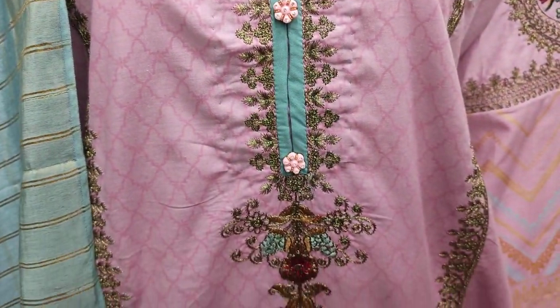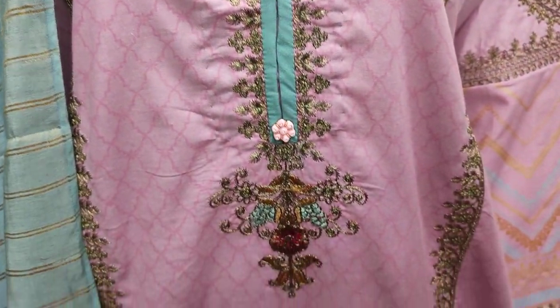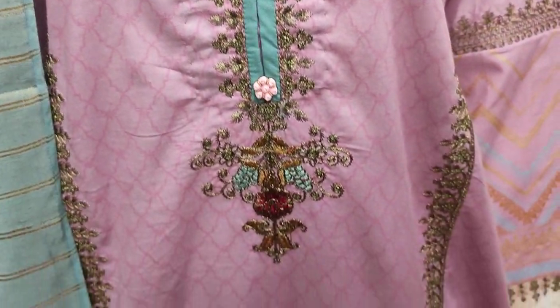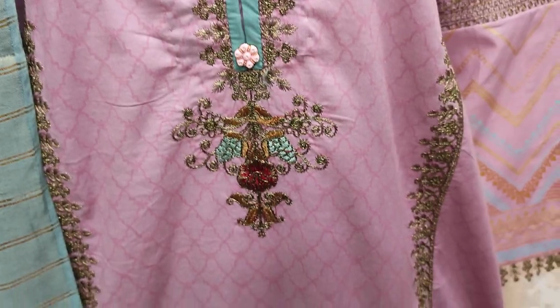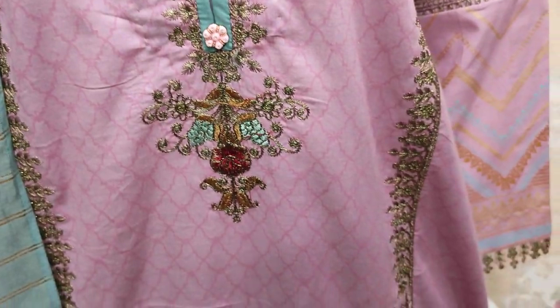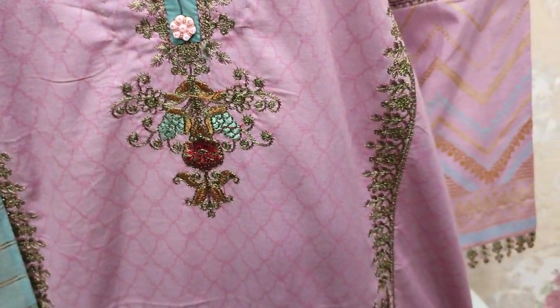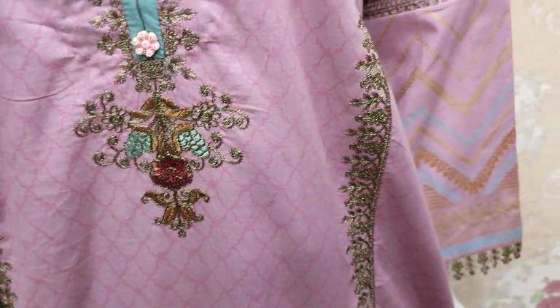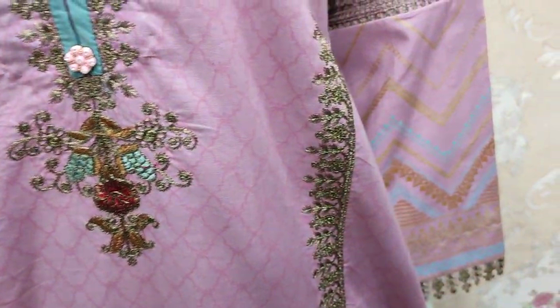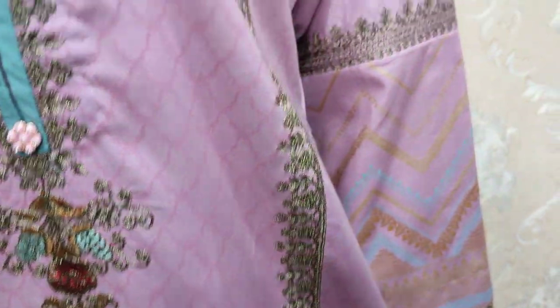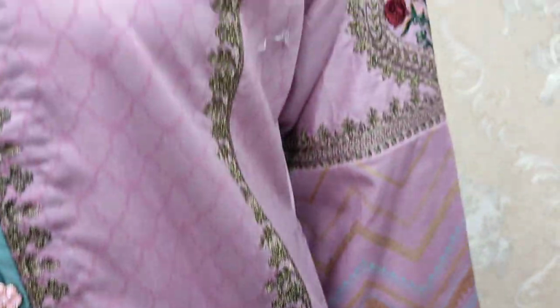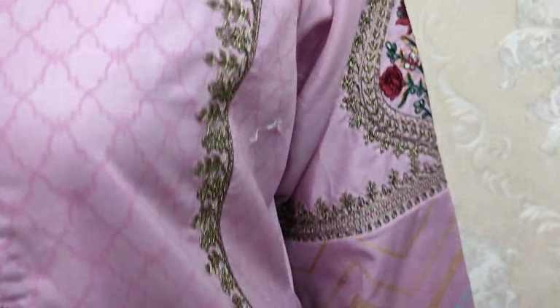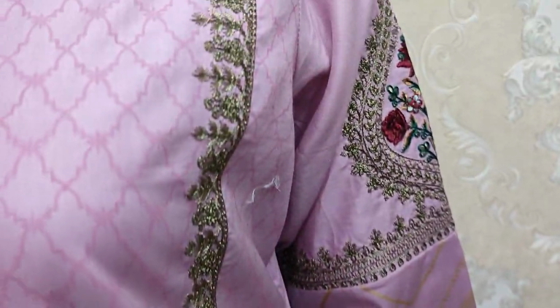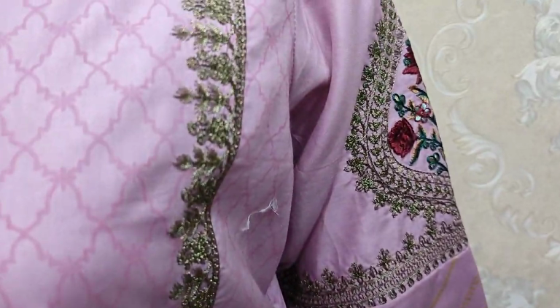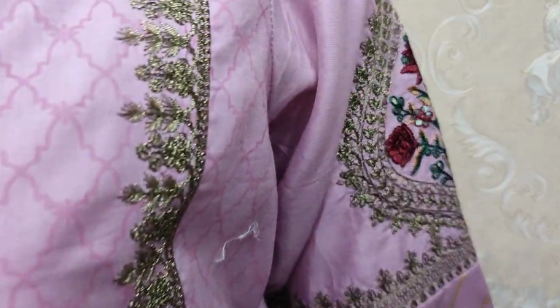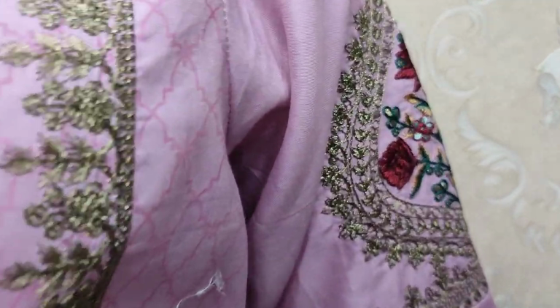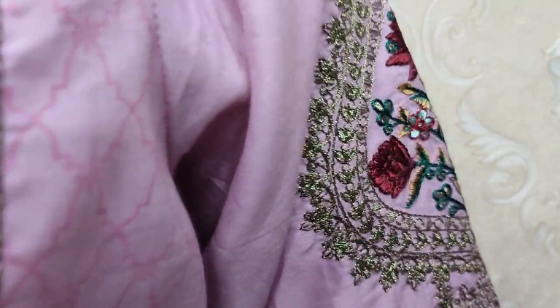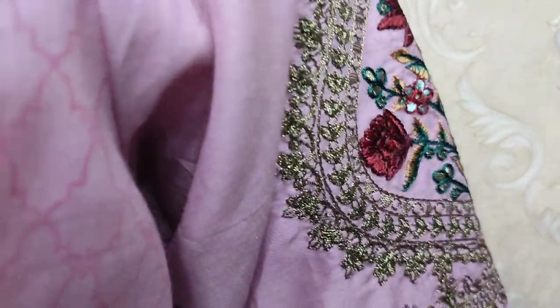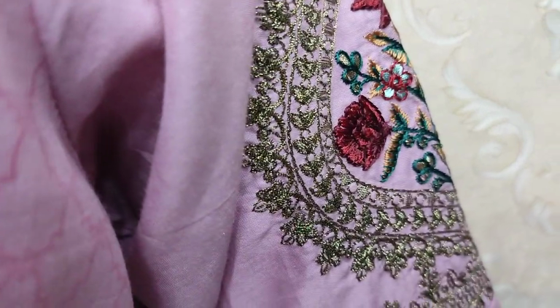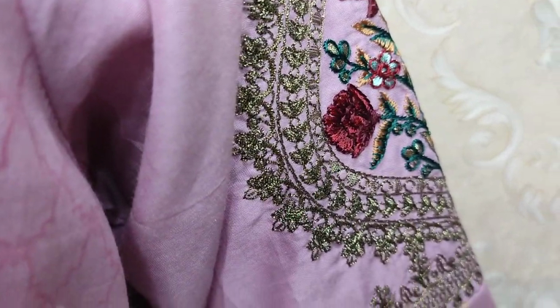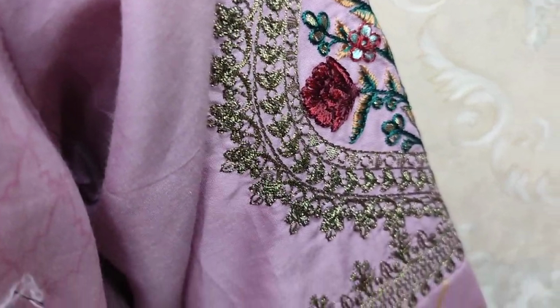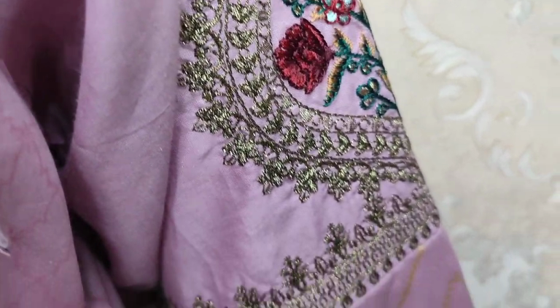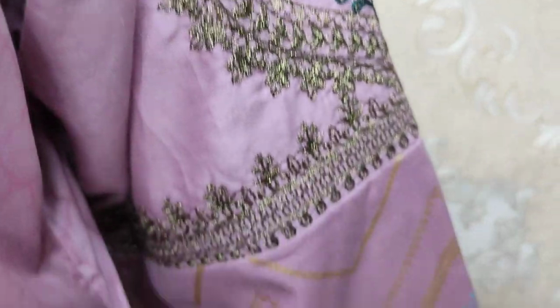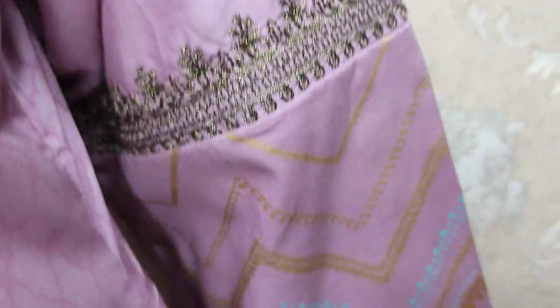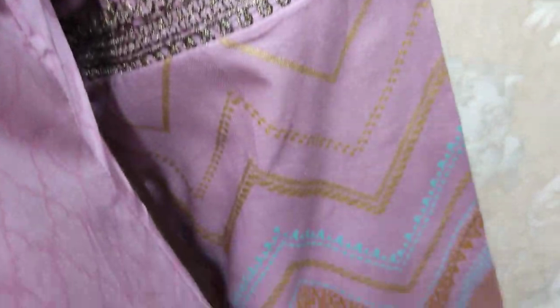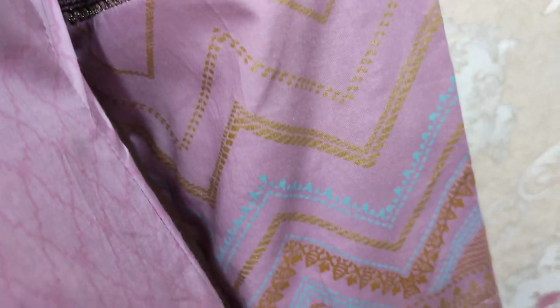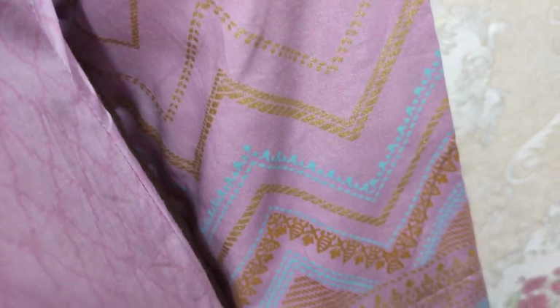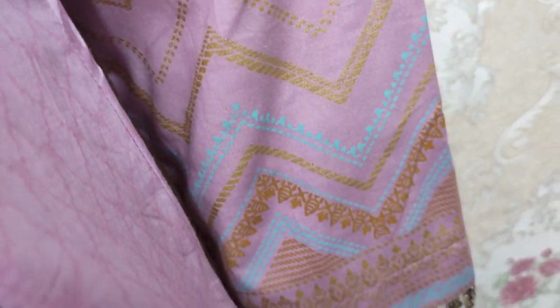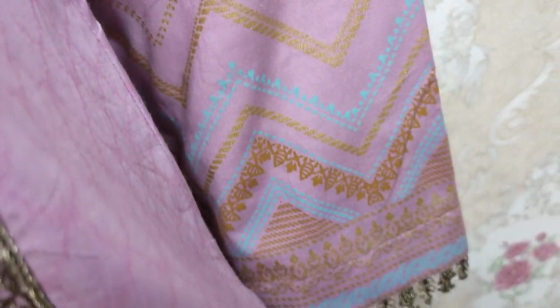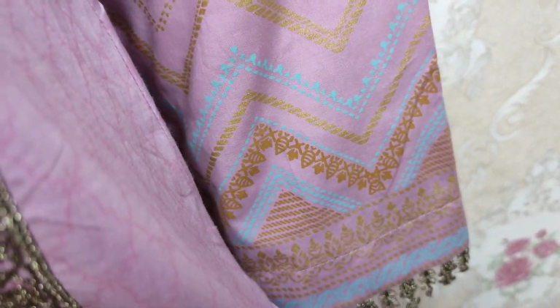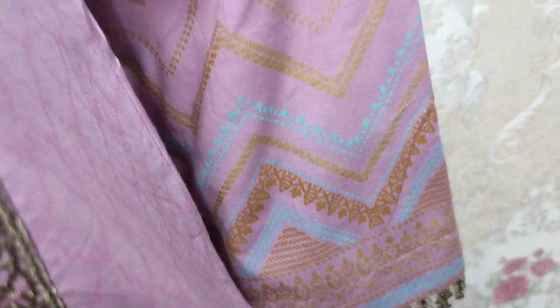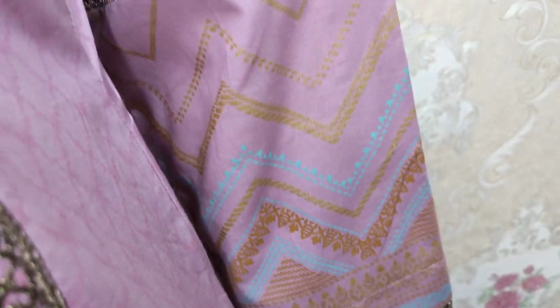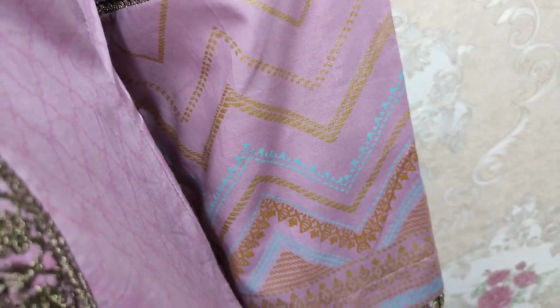Embroidered neck. Embroidered sleeves. Printed lace — this is a gold print.